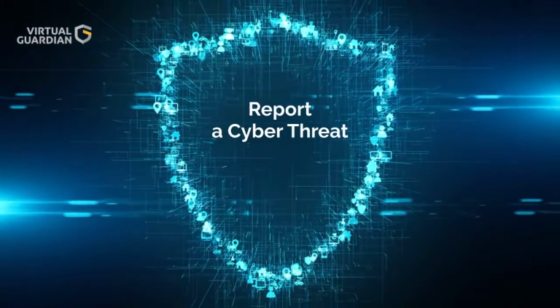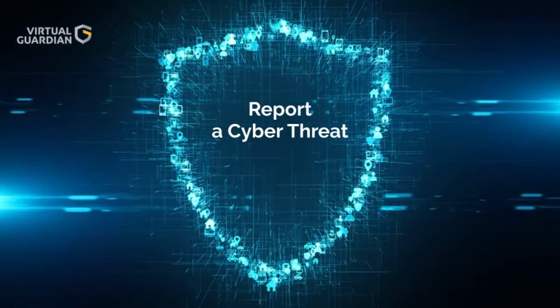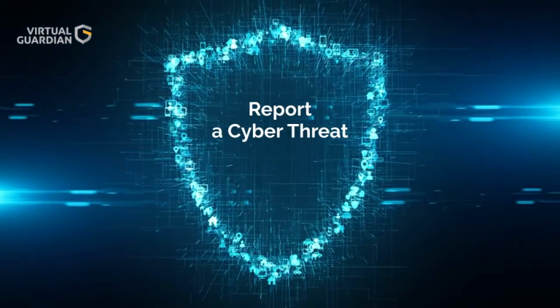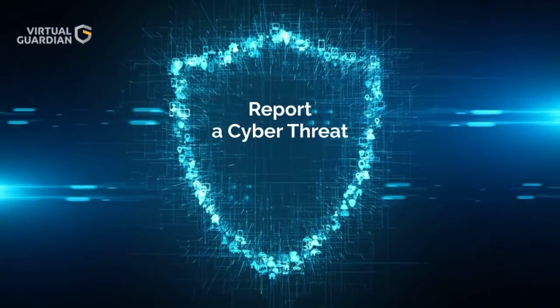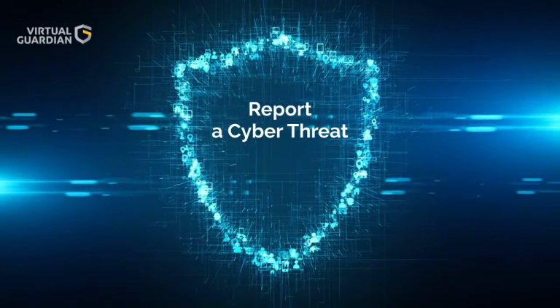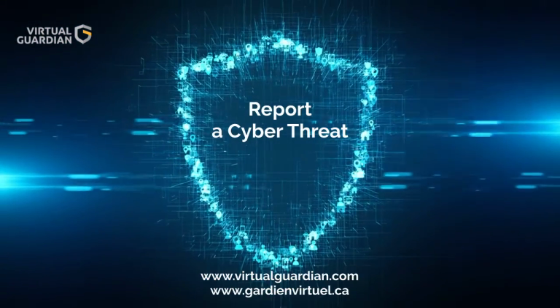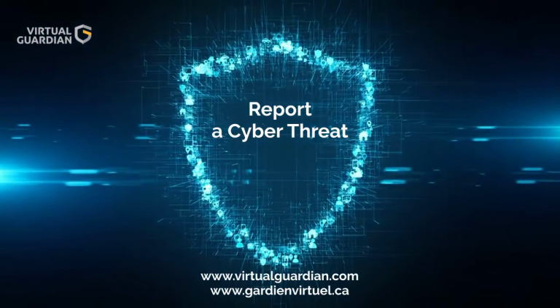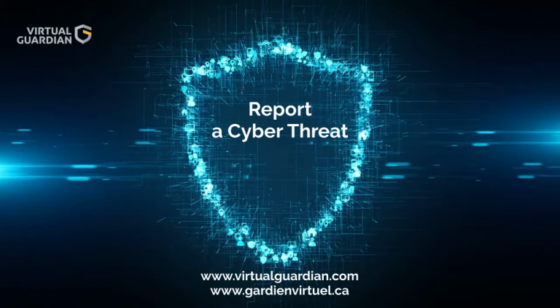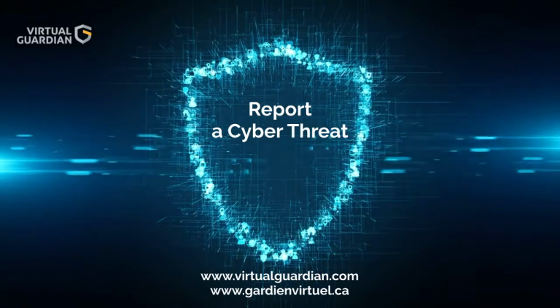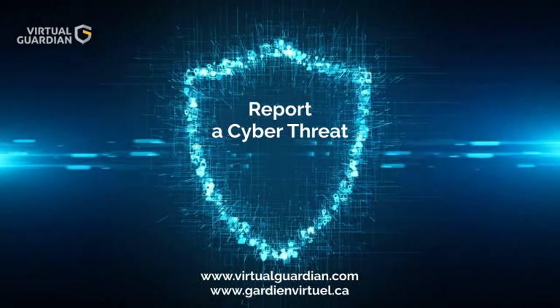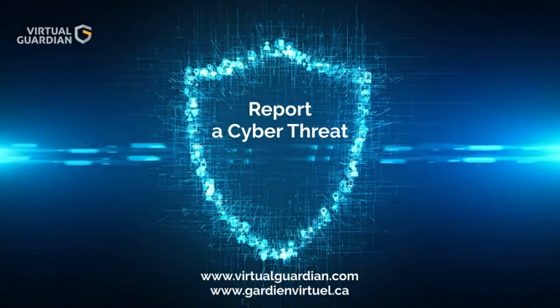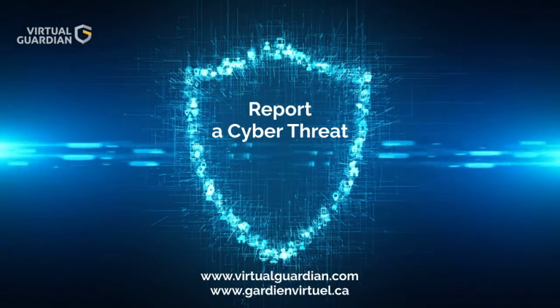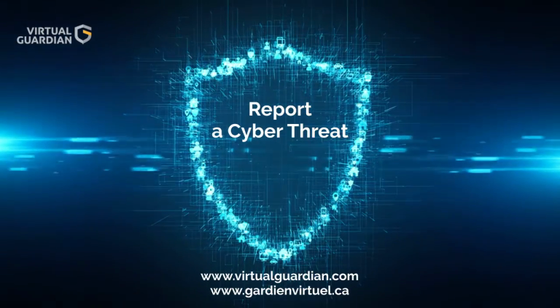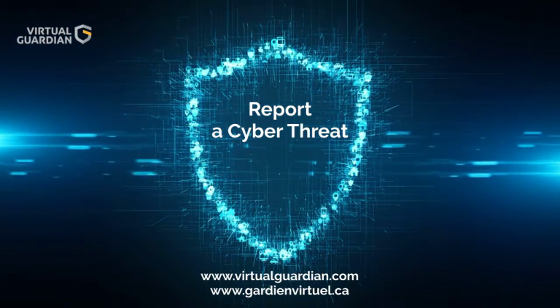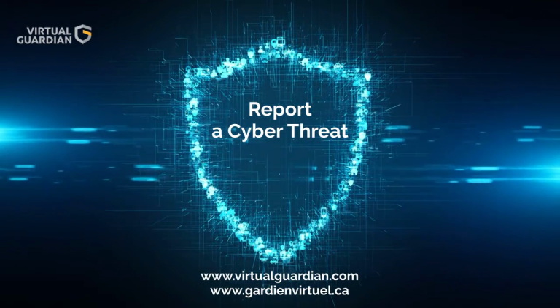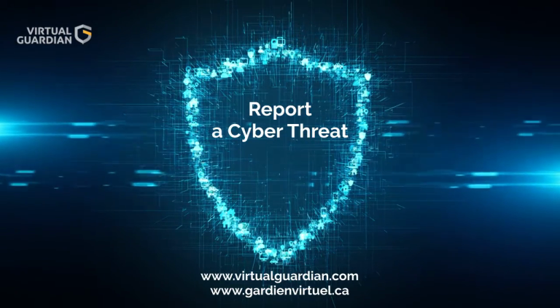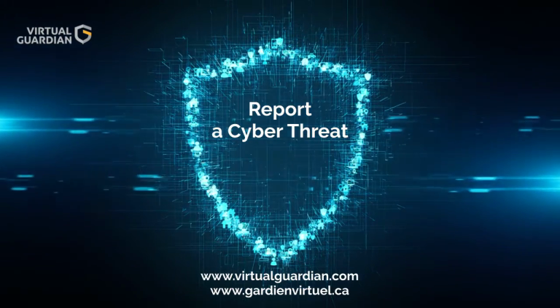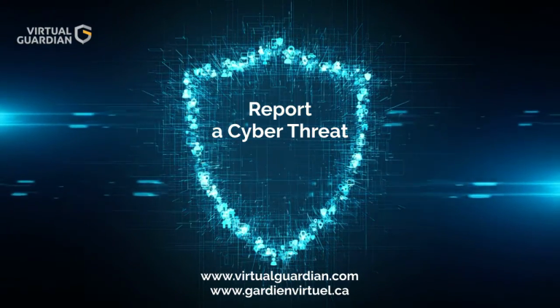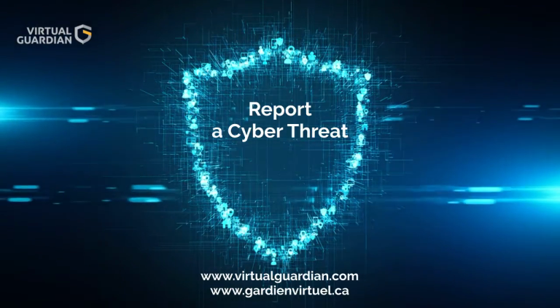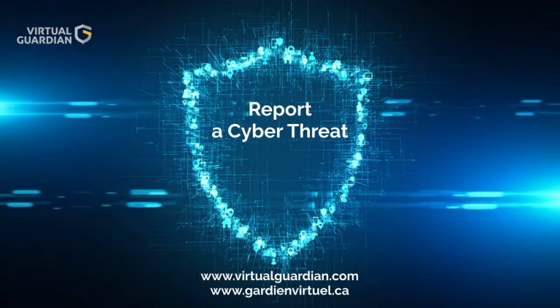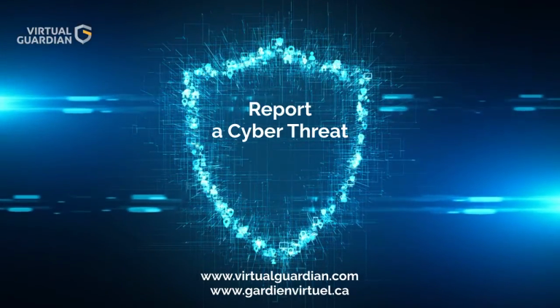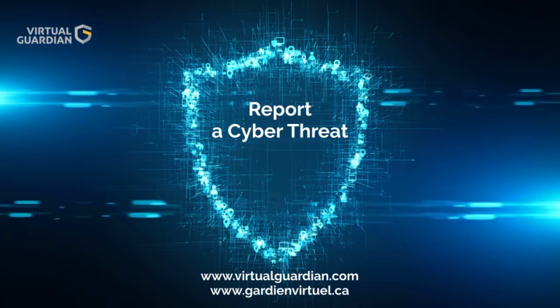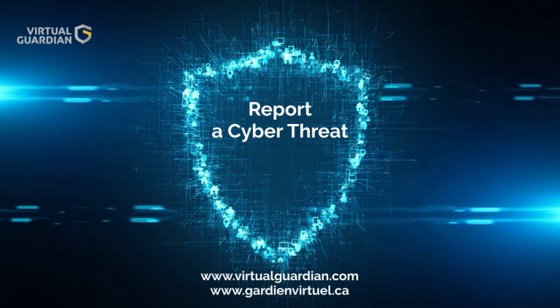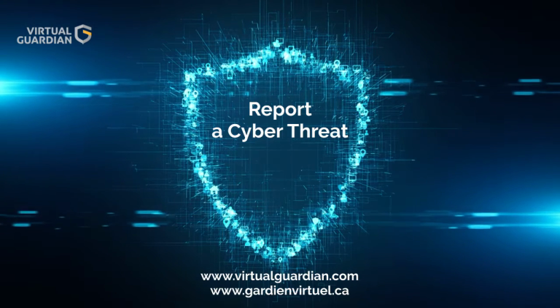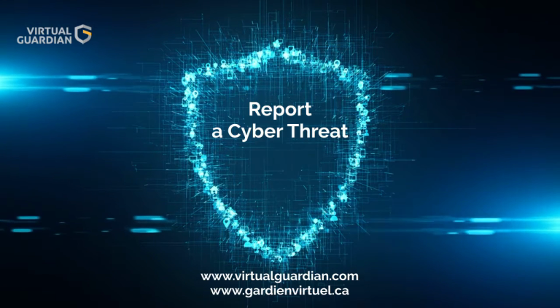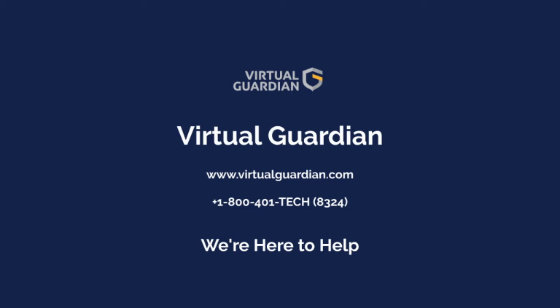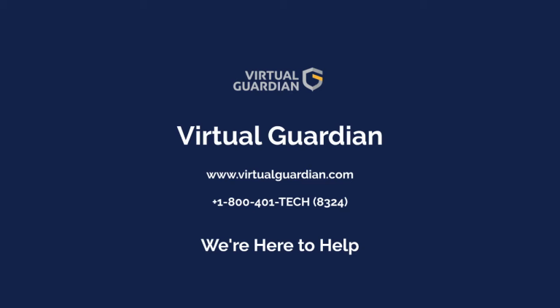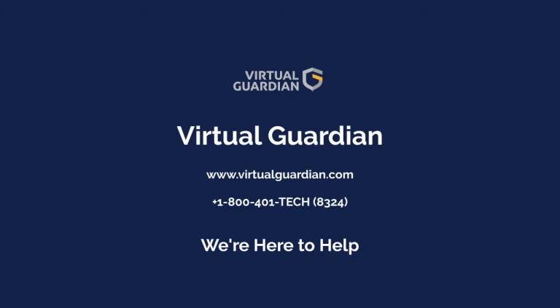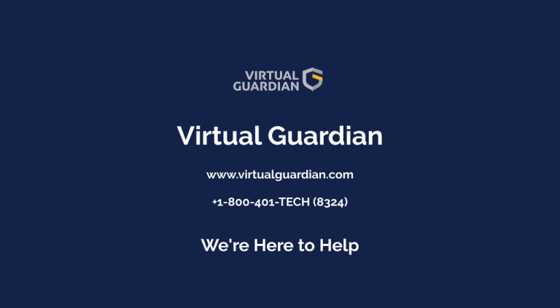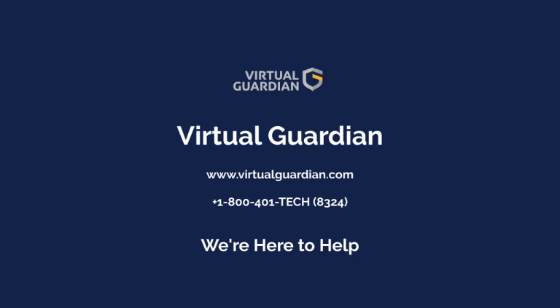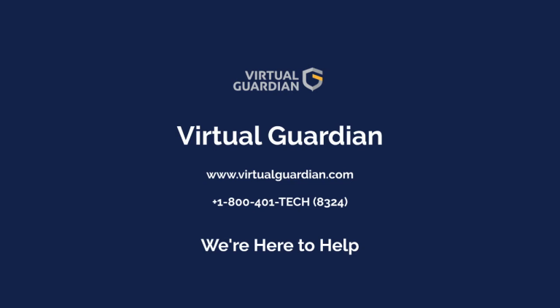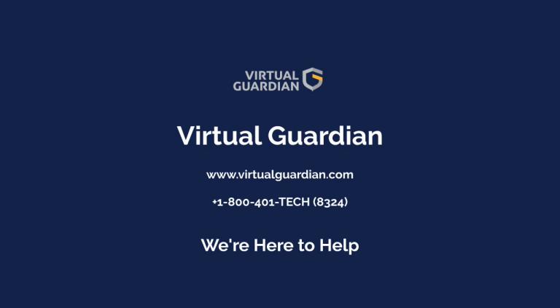Visit virtualguardian.com and click on Report a Cyber Threat in the upper right-hand corner. Or call us at 1-800-401-TECH. That's 1-800-401-8324.